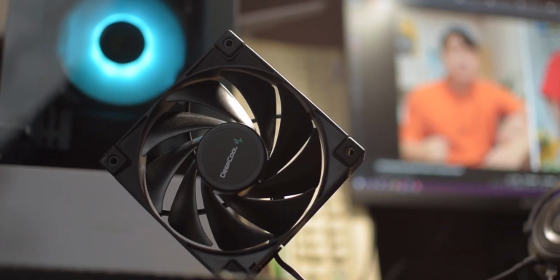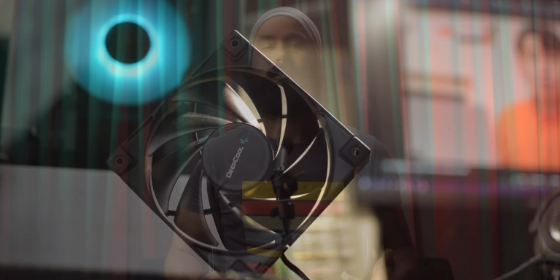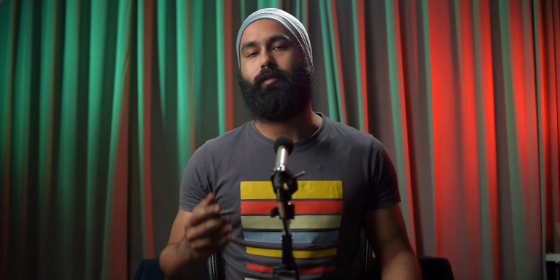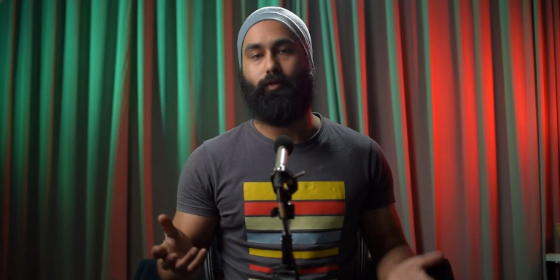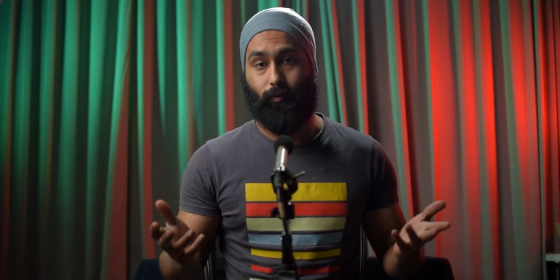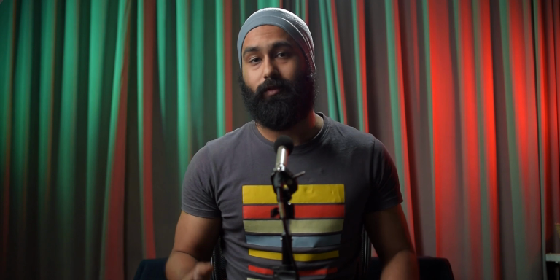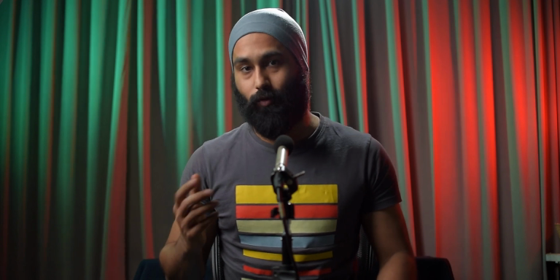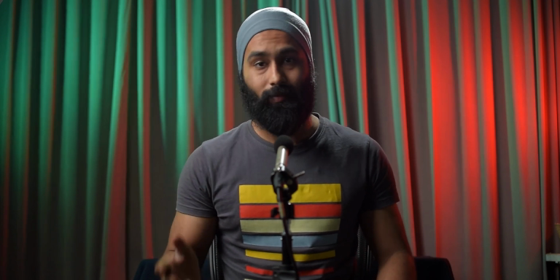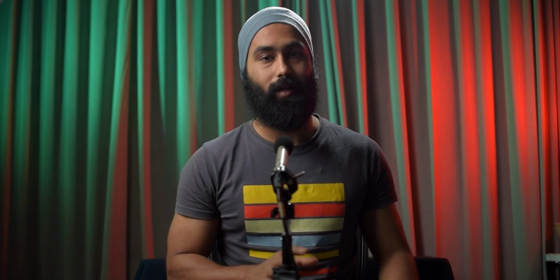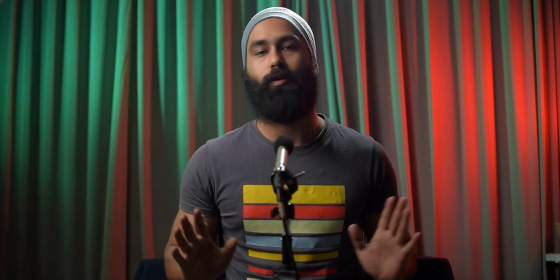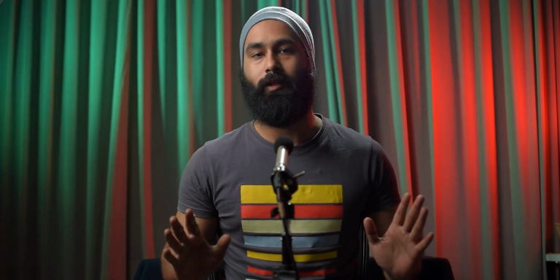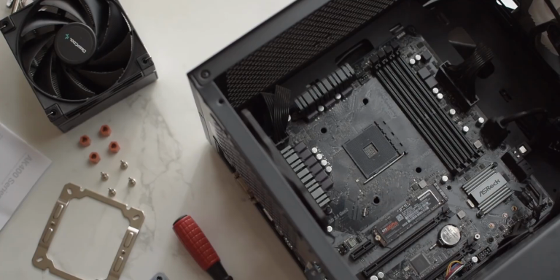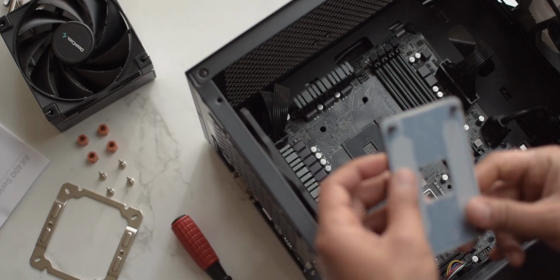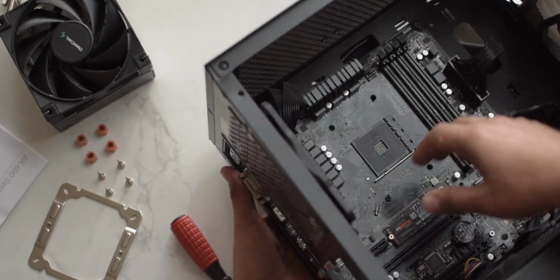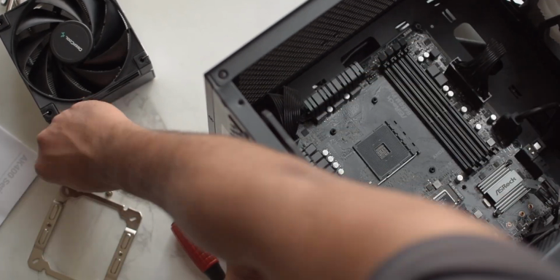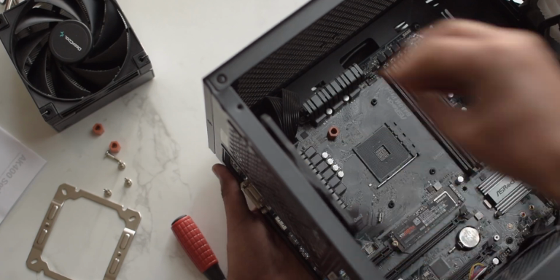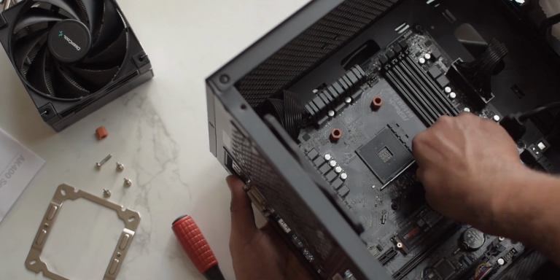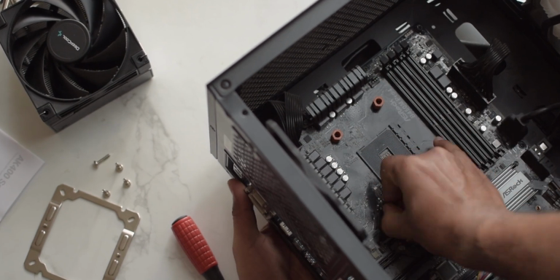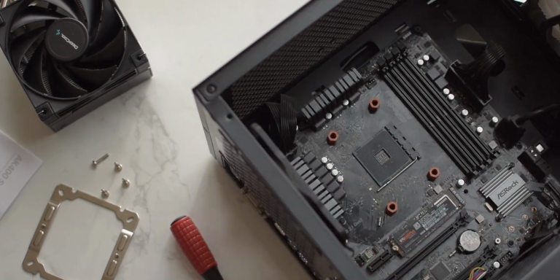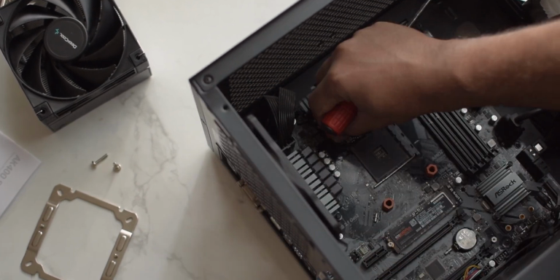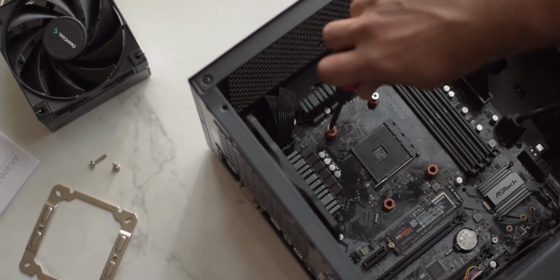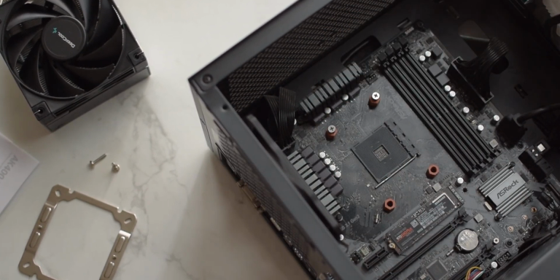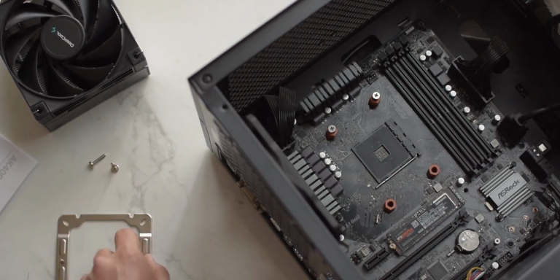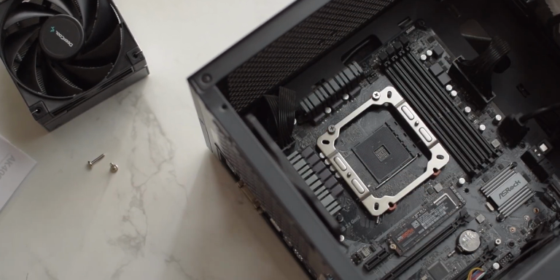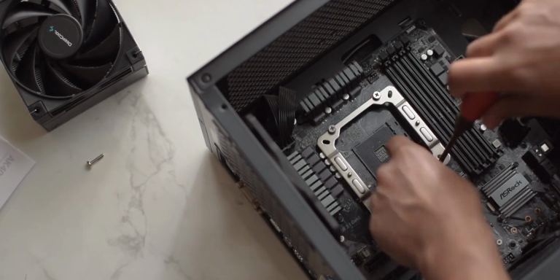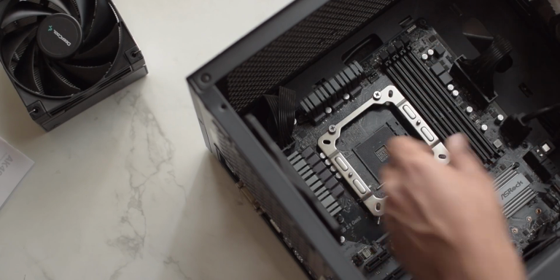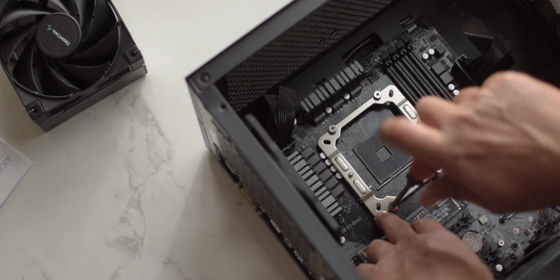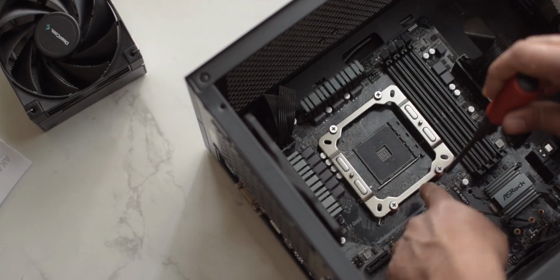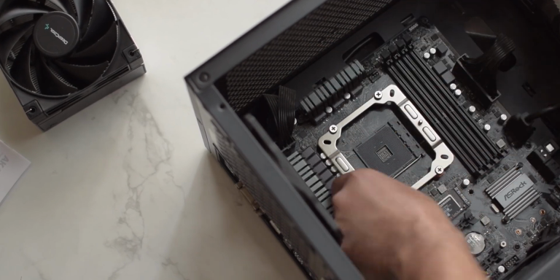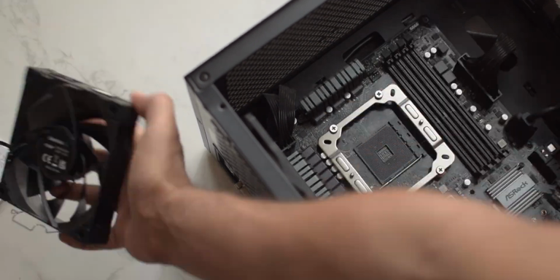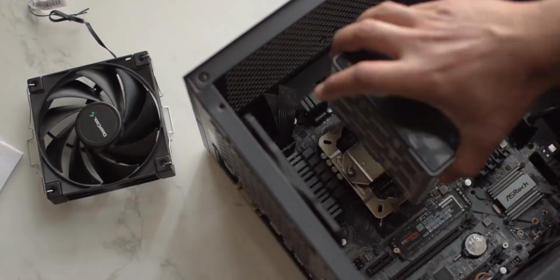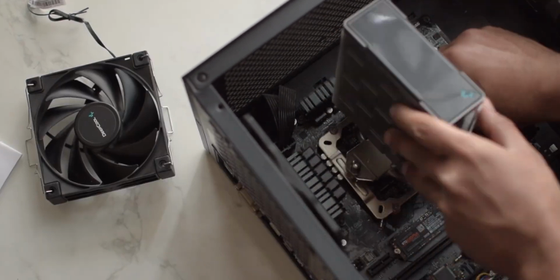The installation experience with this cooler was very smooth — I didn't have any problems. Usually in this price range the cooler can be a little problematic, but this went pretty smooth. So whether you have Intel or AMD, there is no problem with this solution.